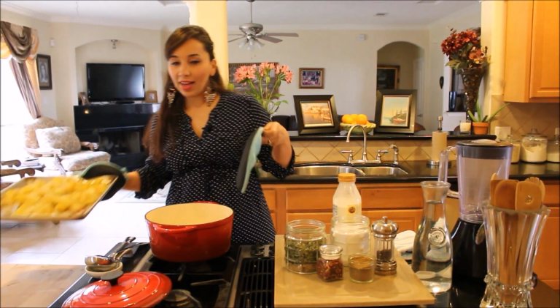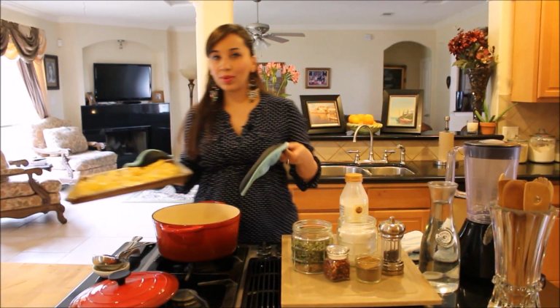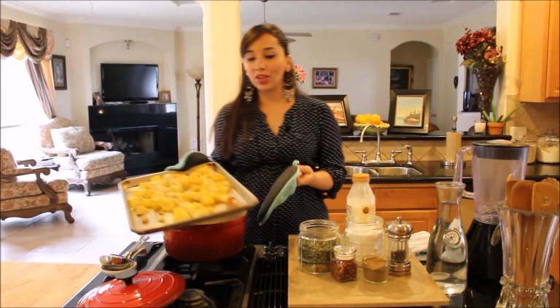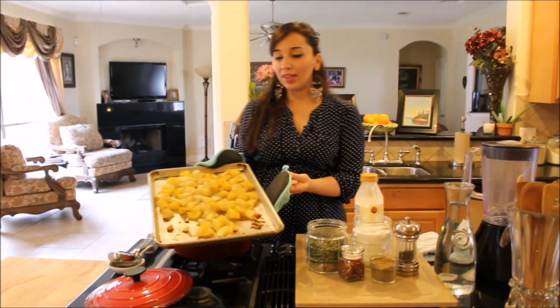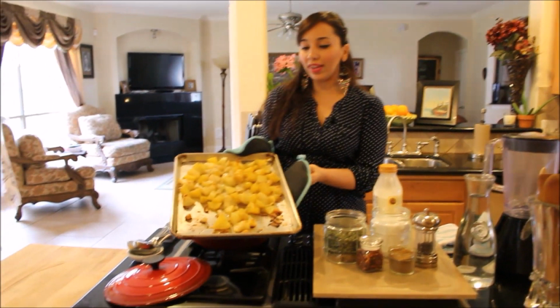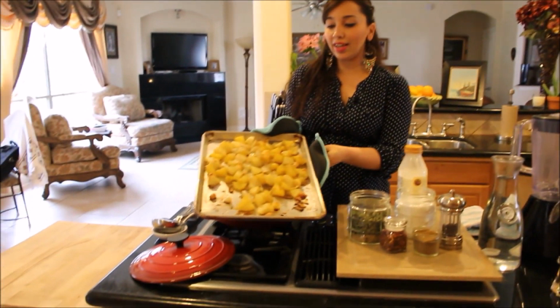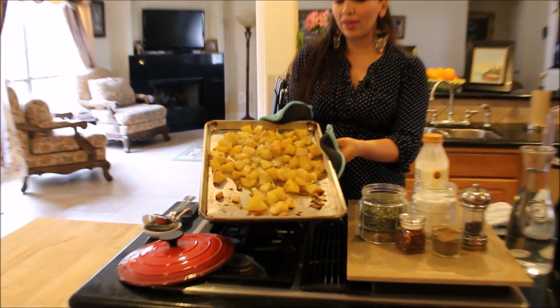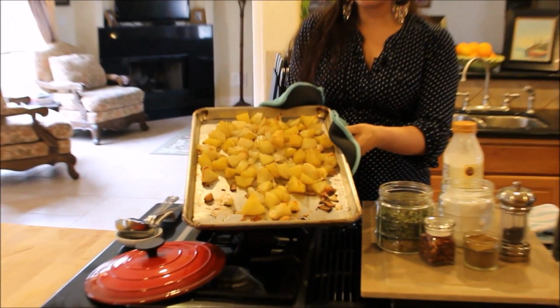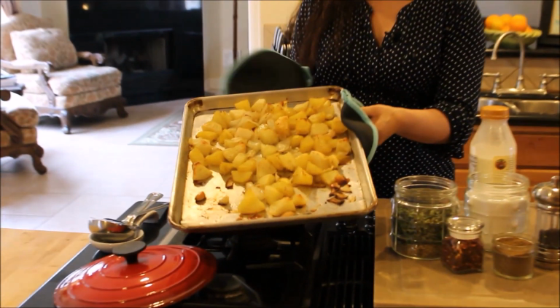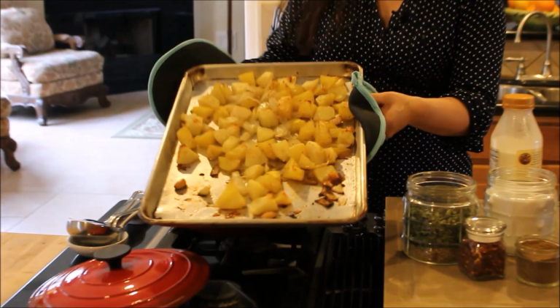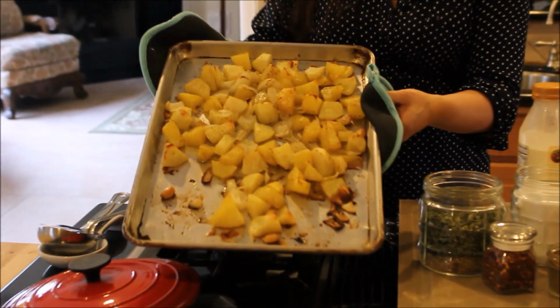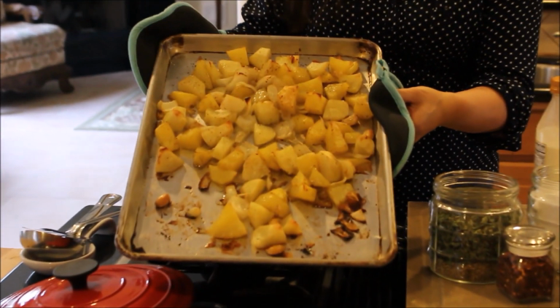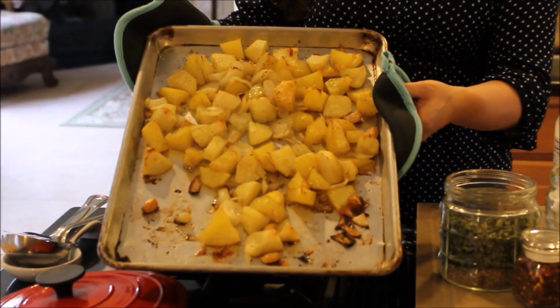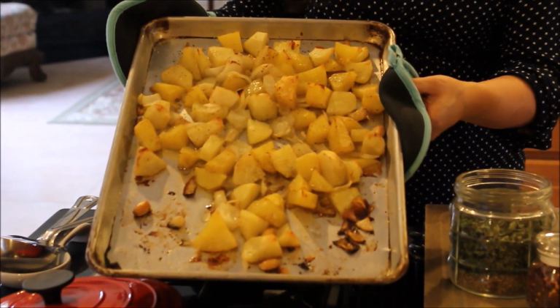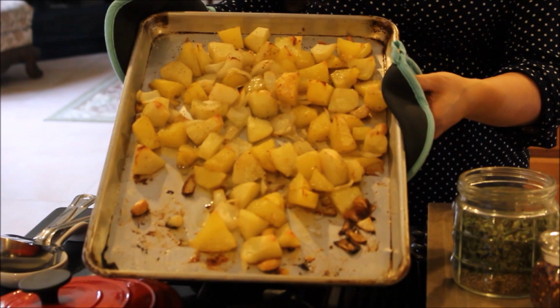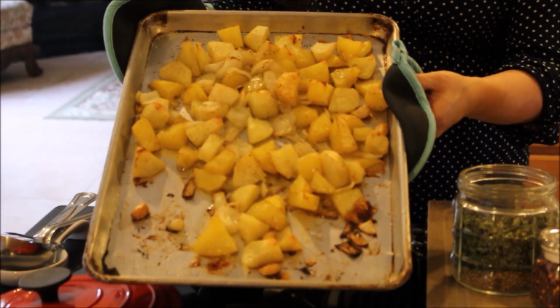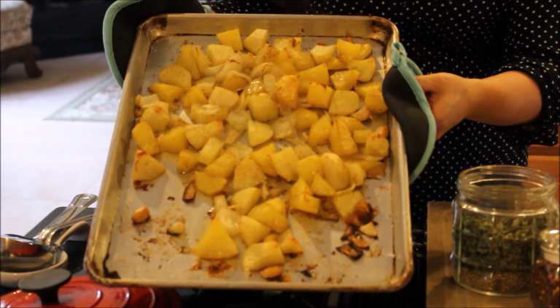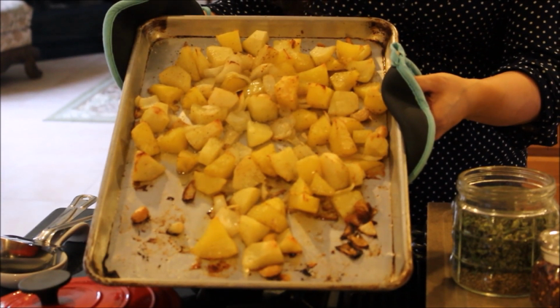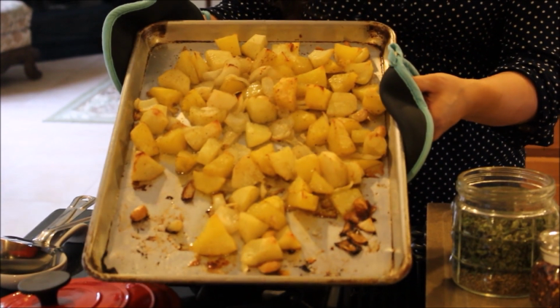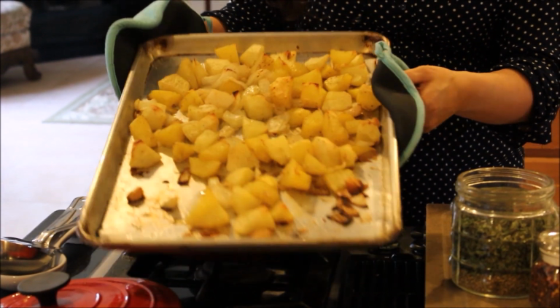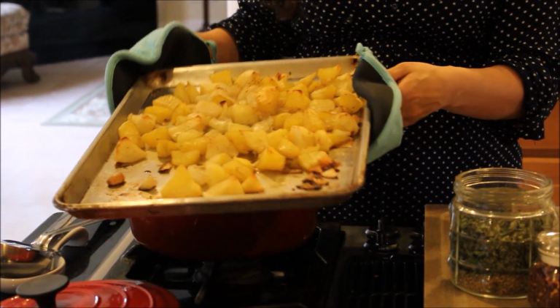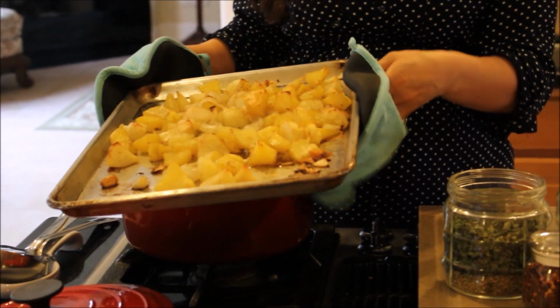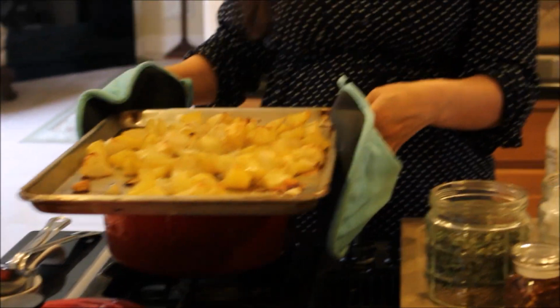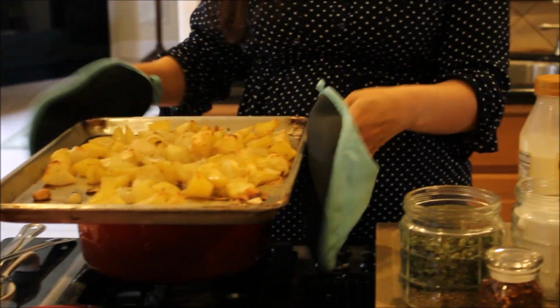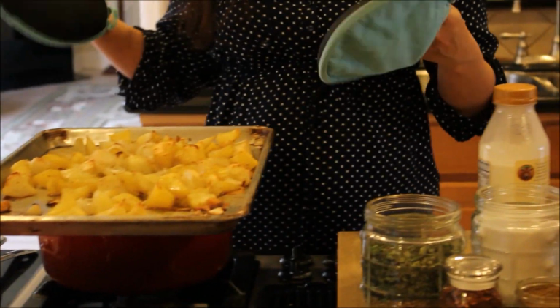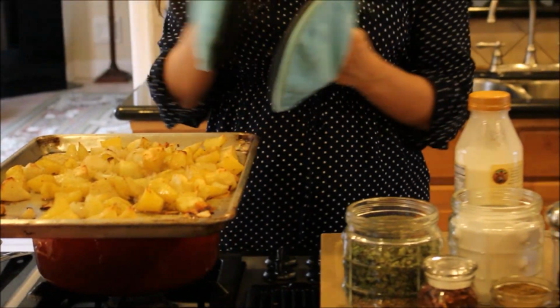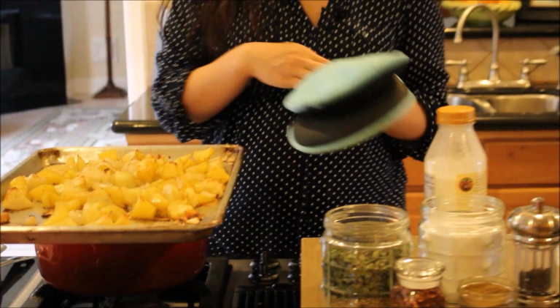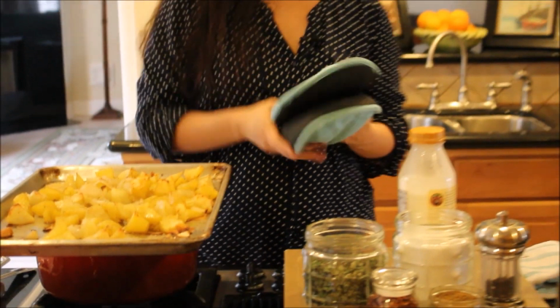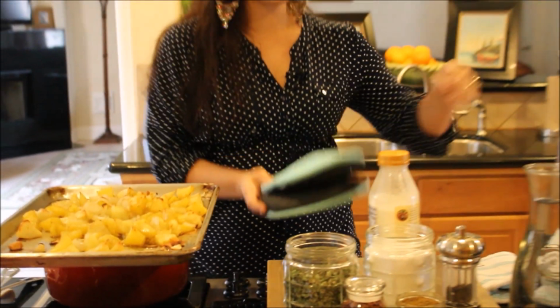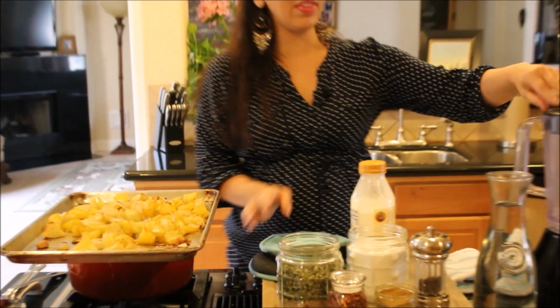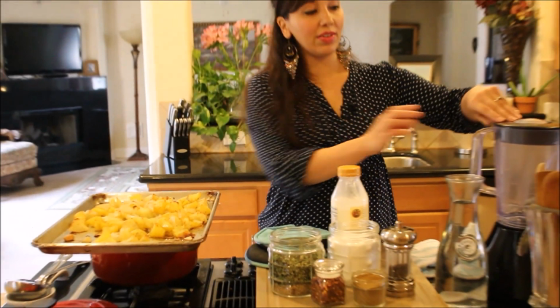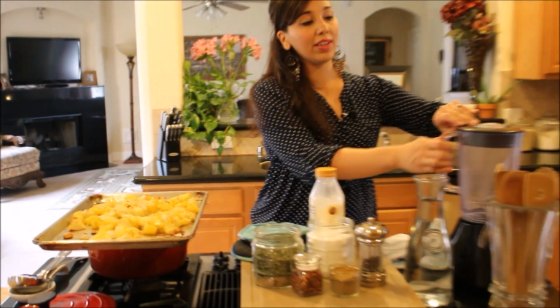The potatoes took about 35 minutes to roast, and this is what they look like when they come out of the oven. The garlic also got a beautiful roasted color — you can see that. Now it's very simple — we're just going to puree these in a regular blender with some water.